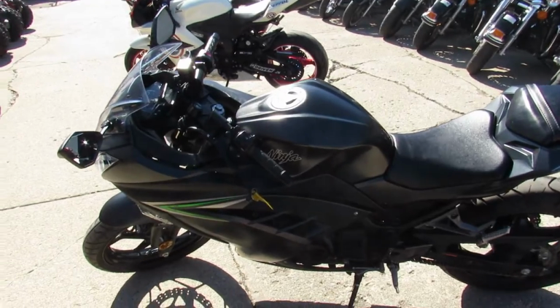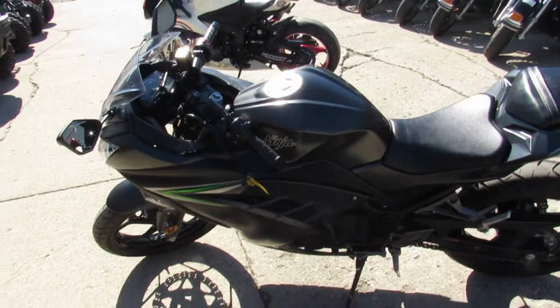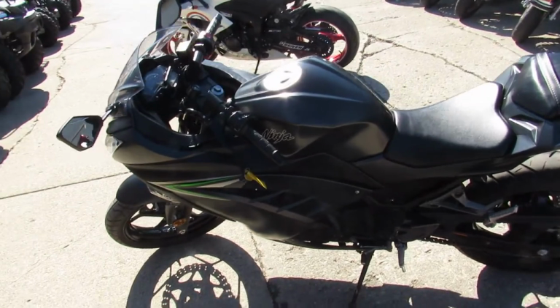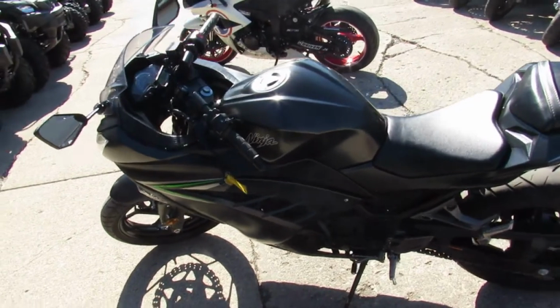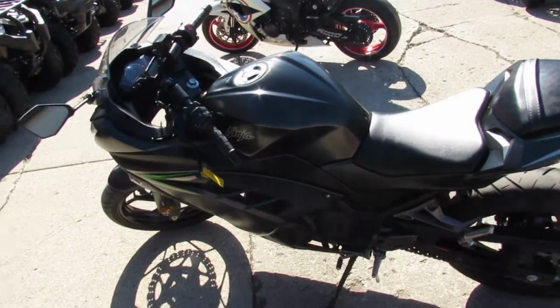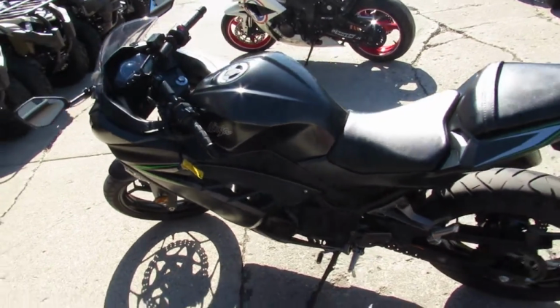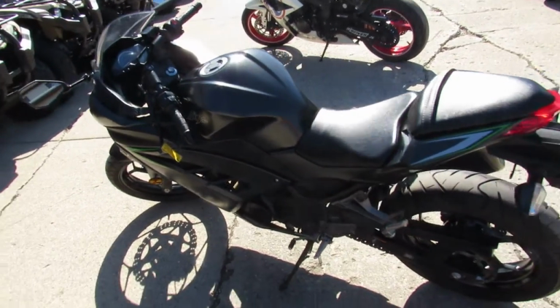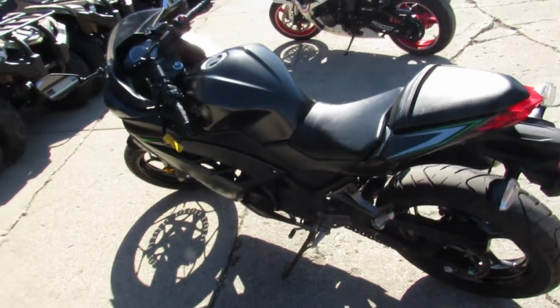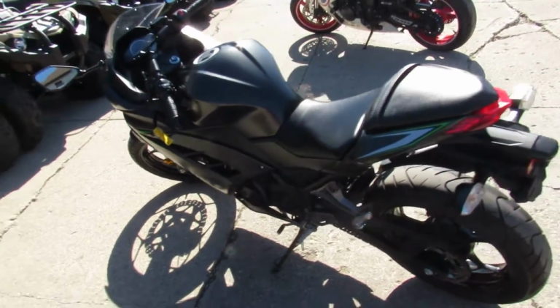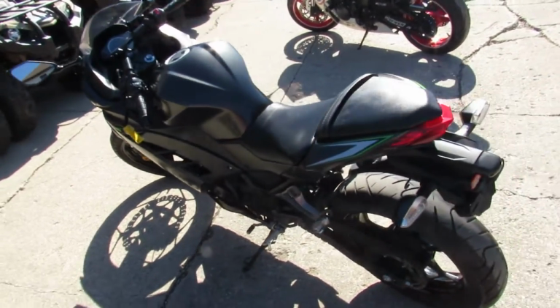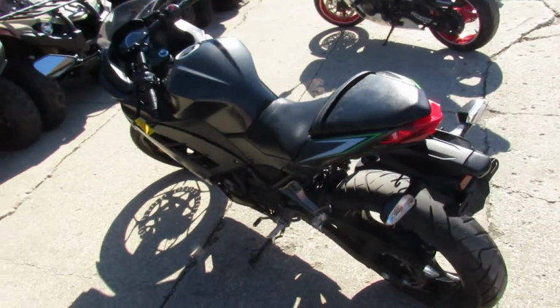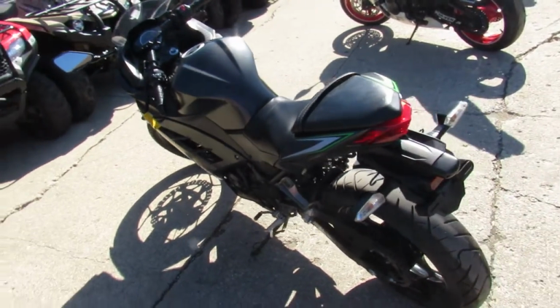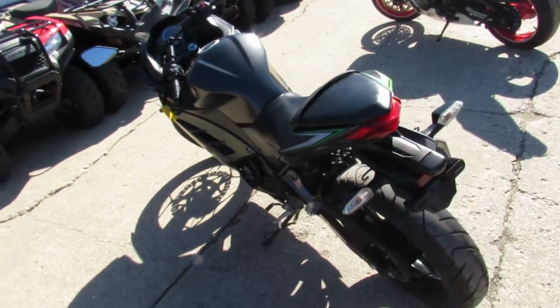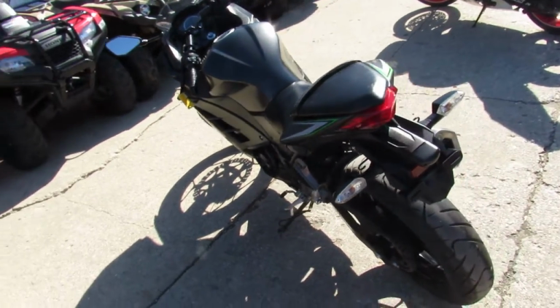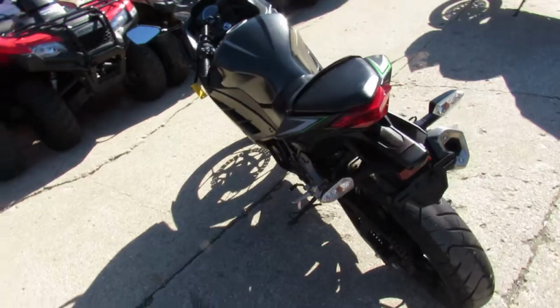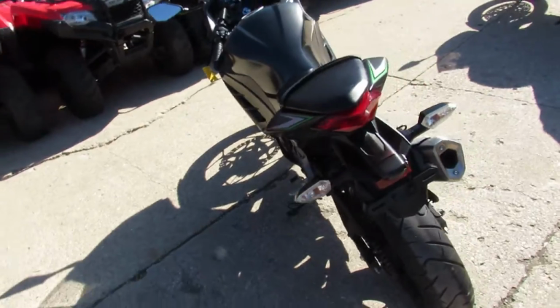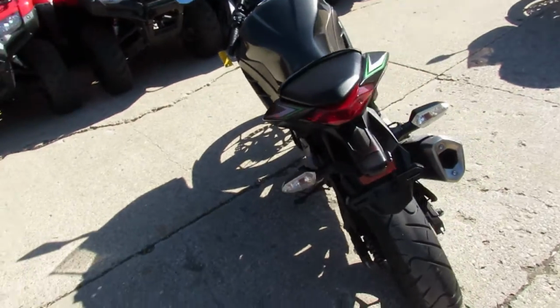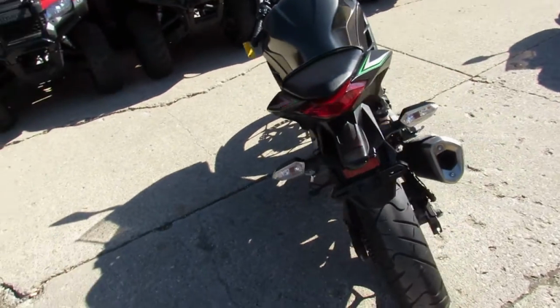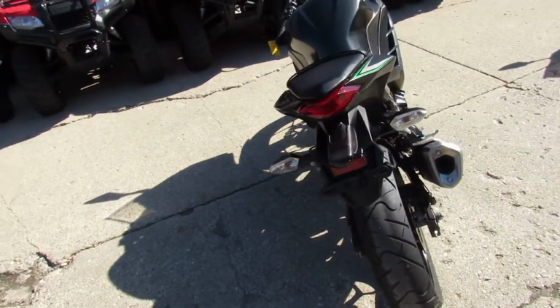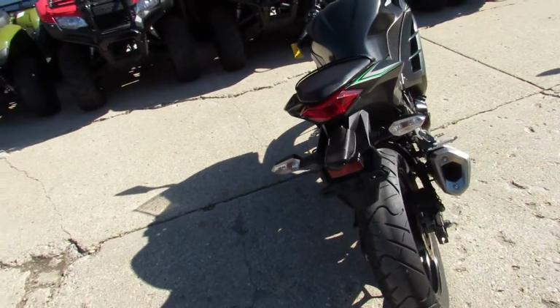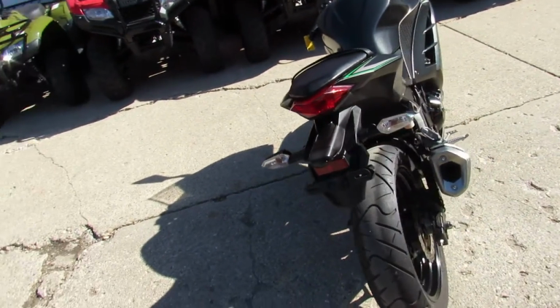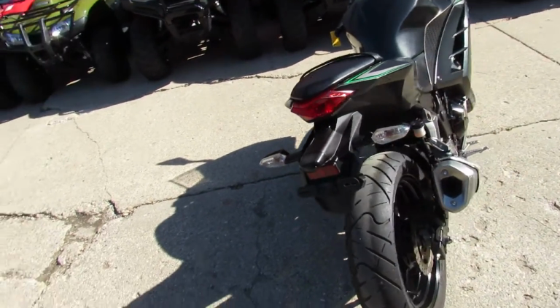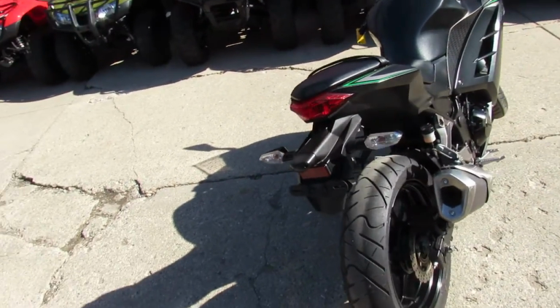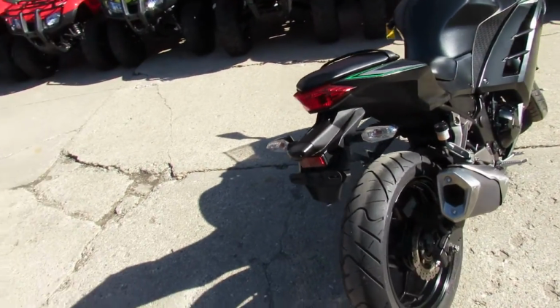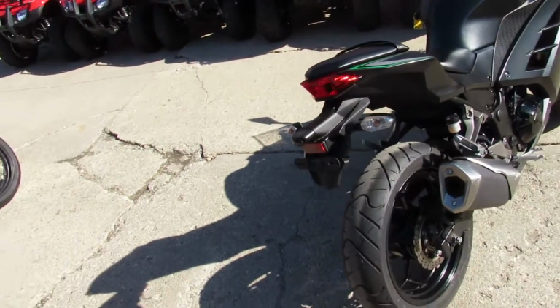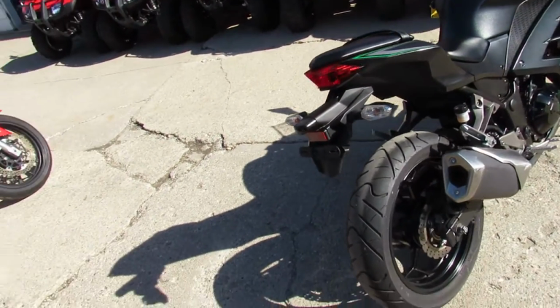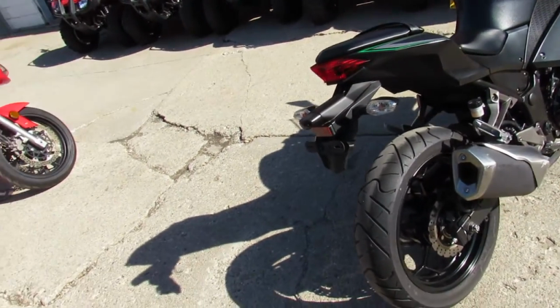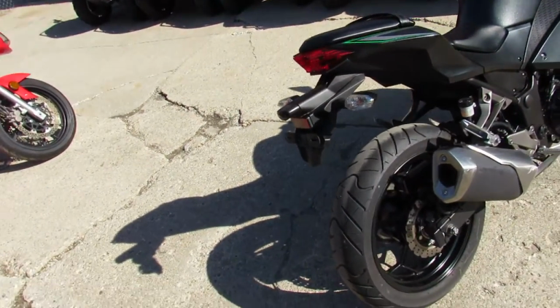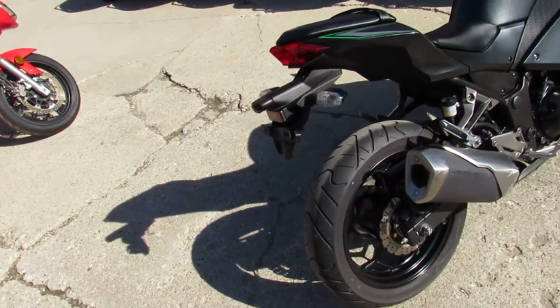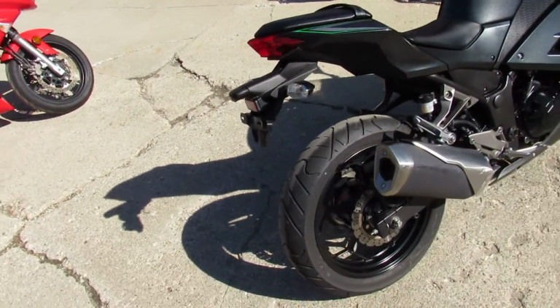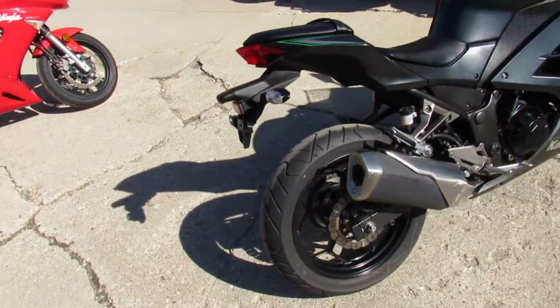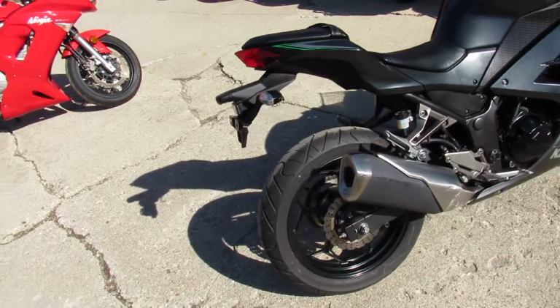Hey guys, it's ApprovalPowerSports.com here. We got 65 degree weather here at the end of February, getting into riding season. Got over 550 used bikes in stock.